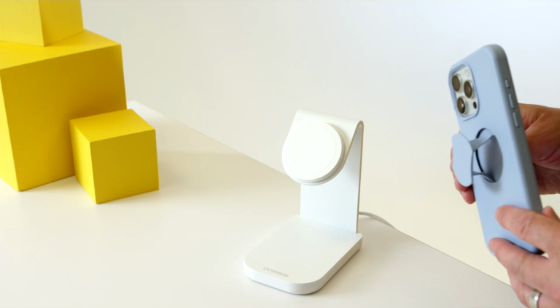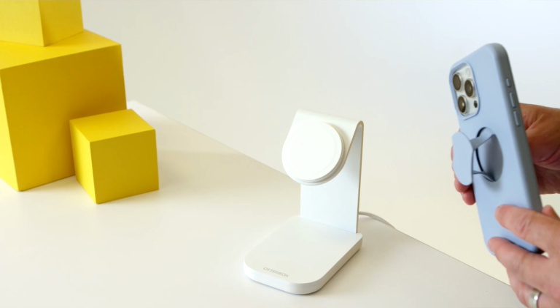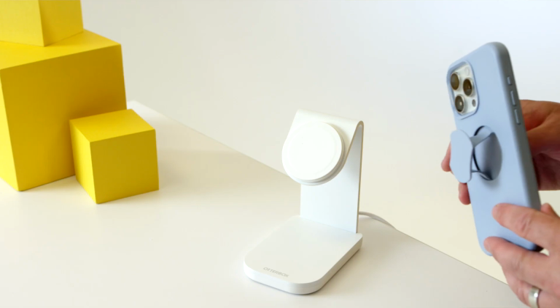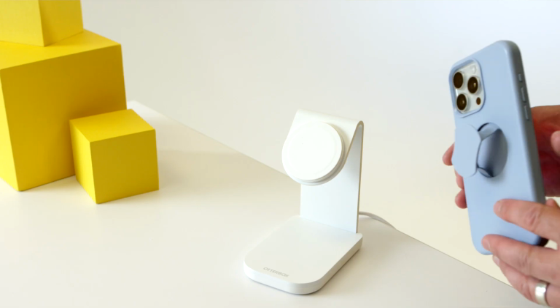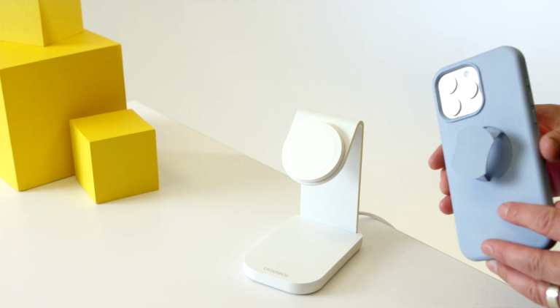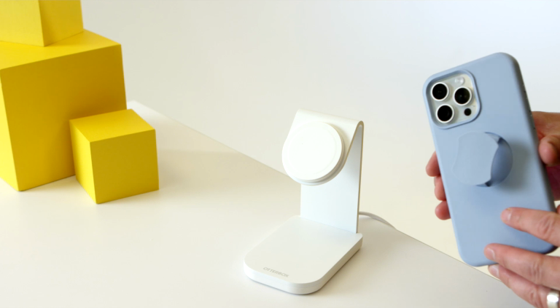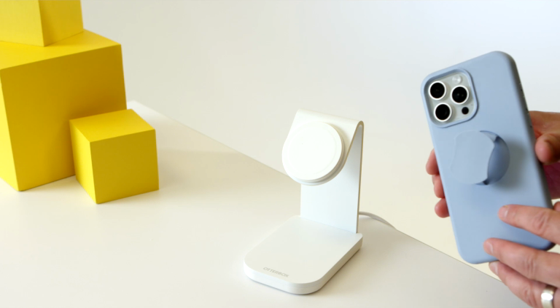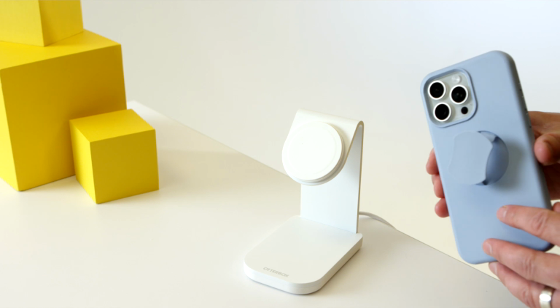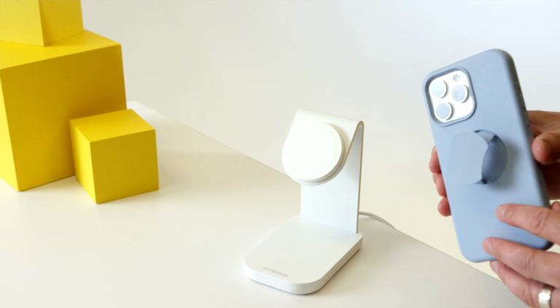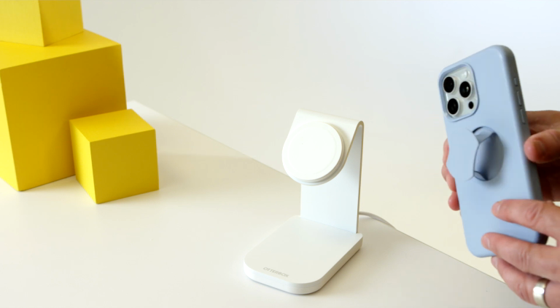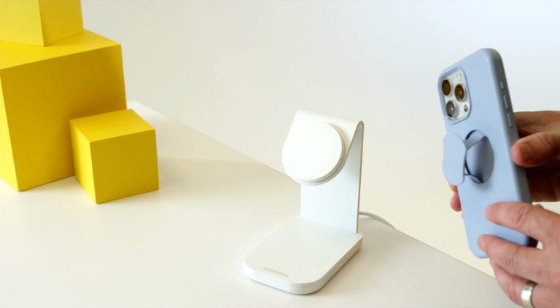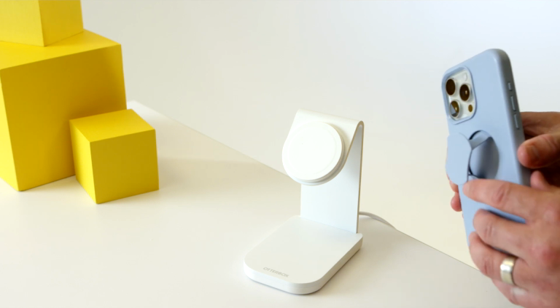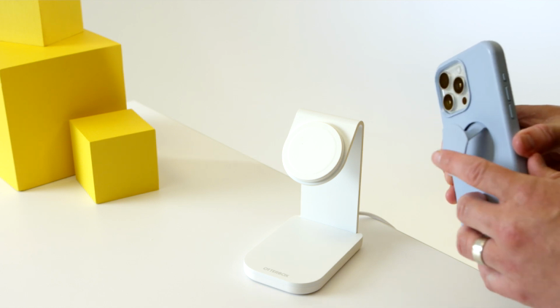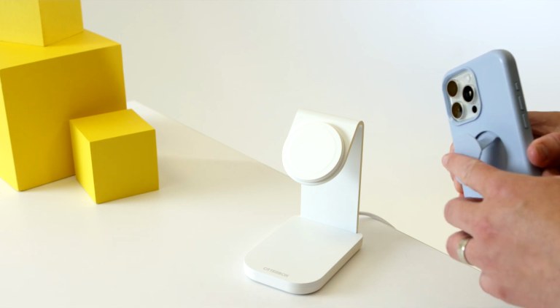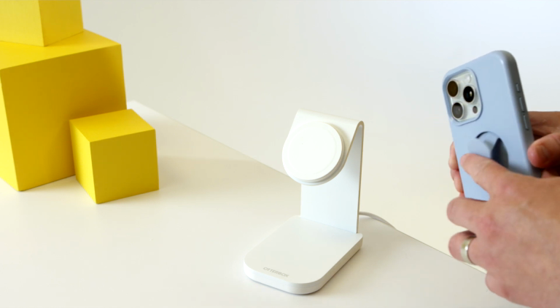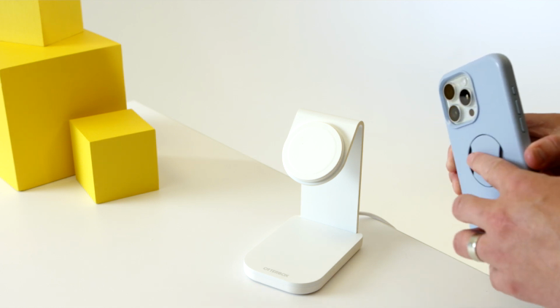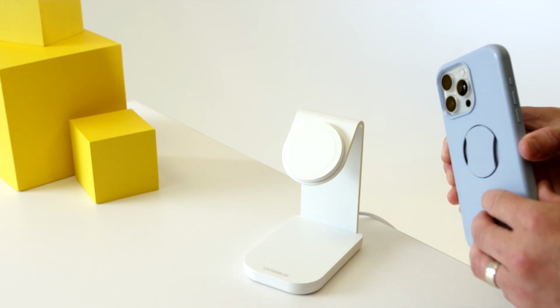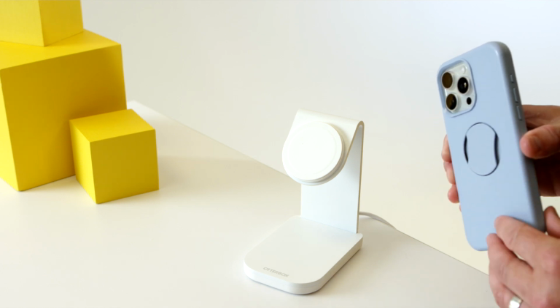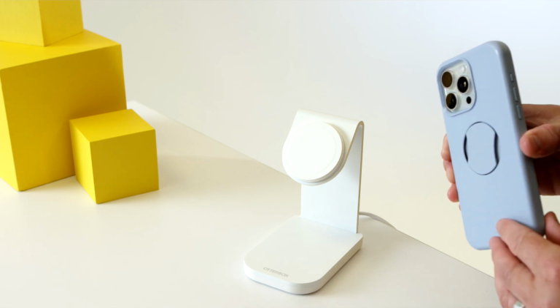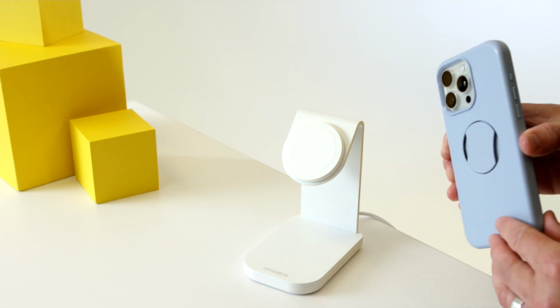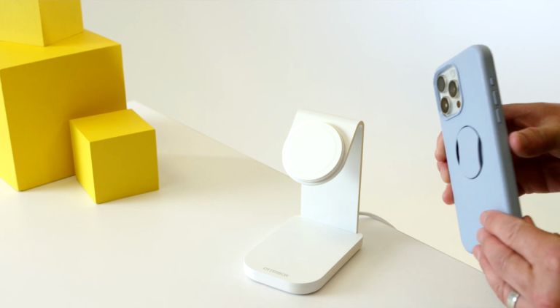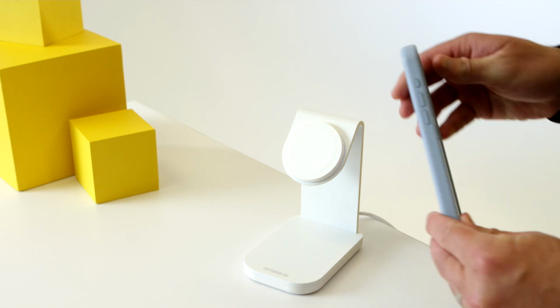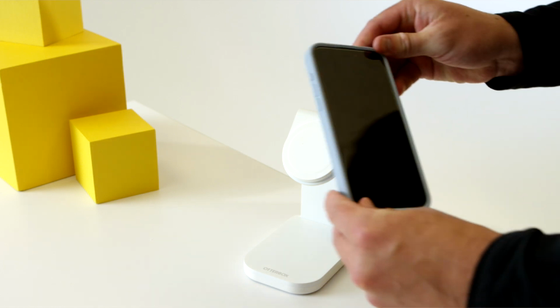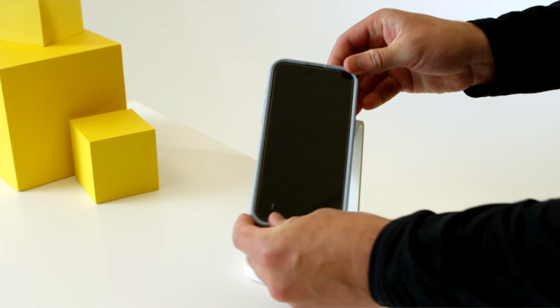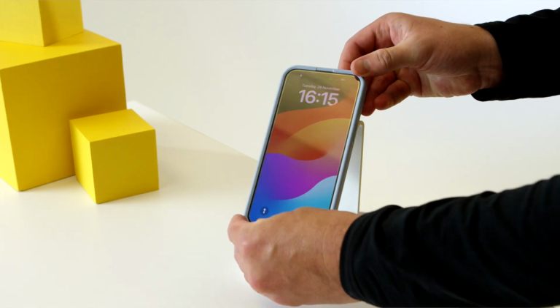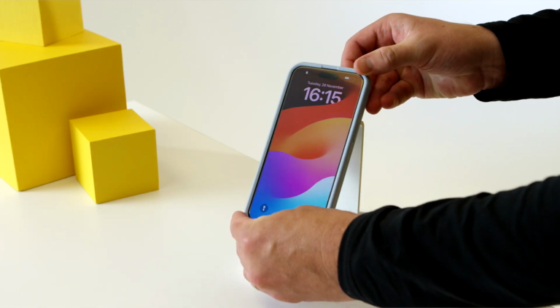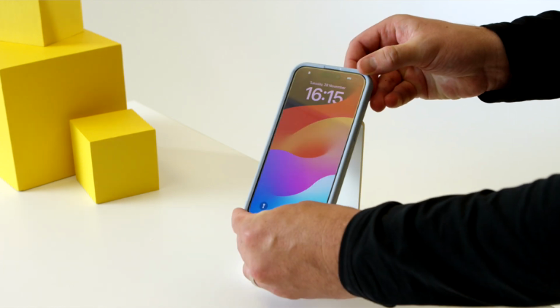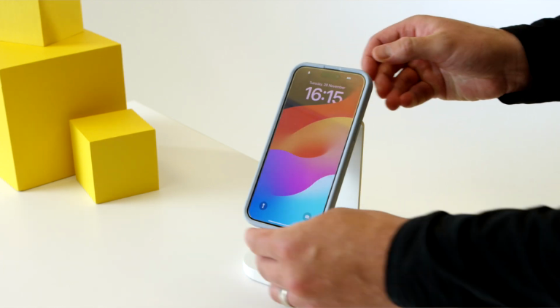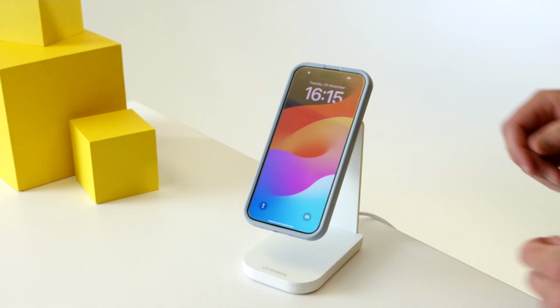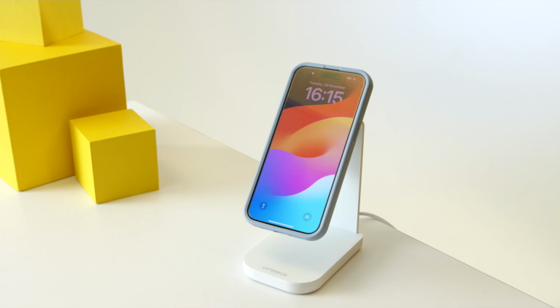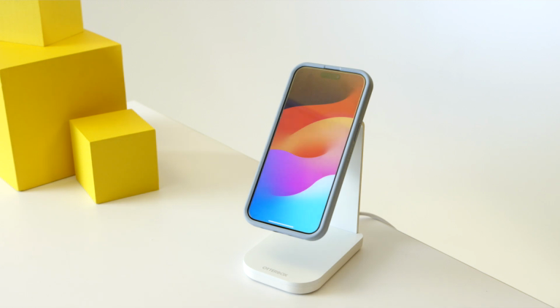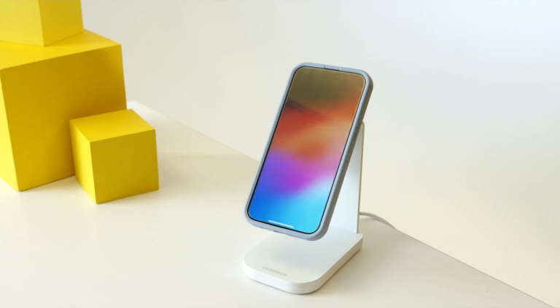My favorite, of course, is Otter Grip, with a built-in grip that presses flat to fit easily into my pocket, and it also works with MagSafe.